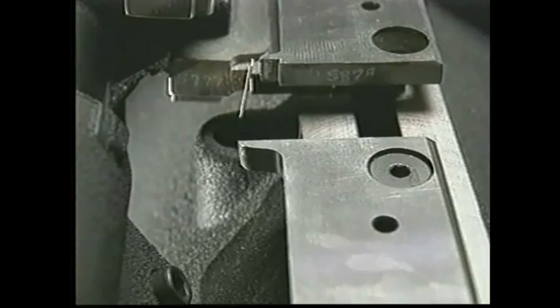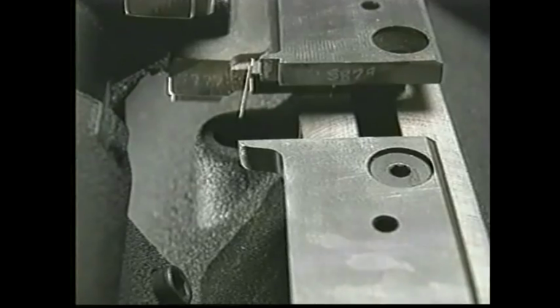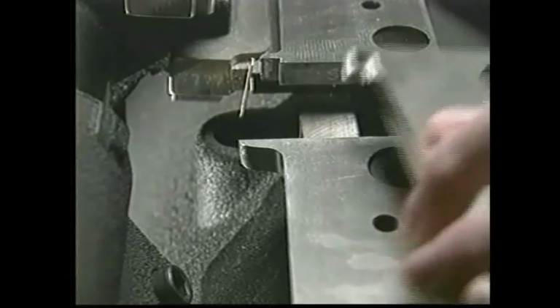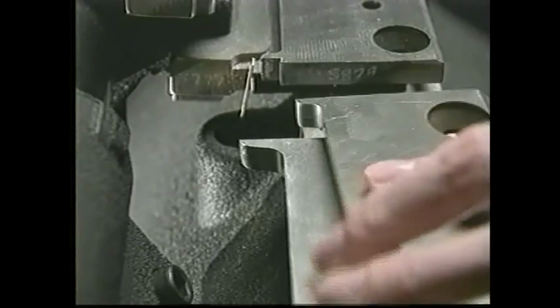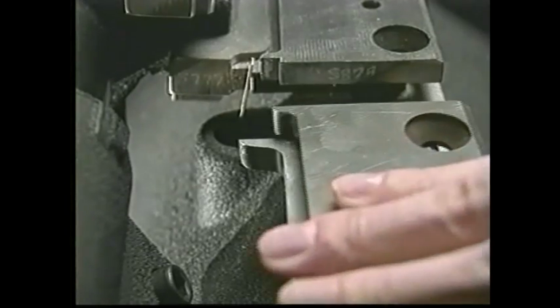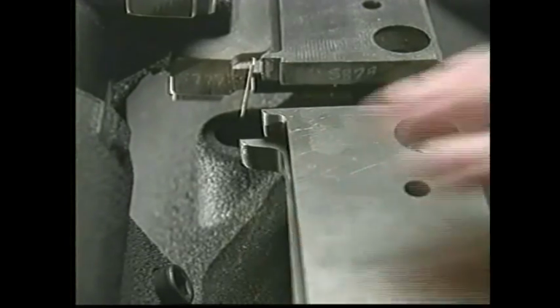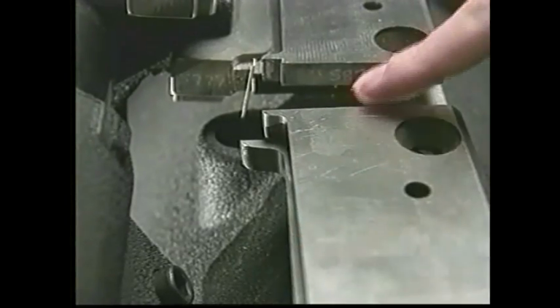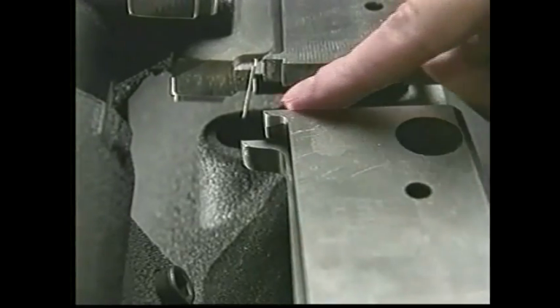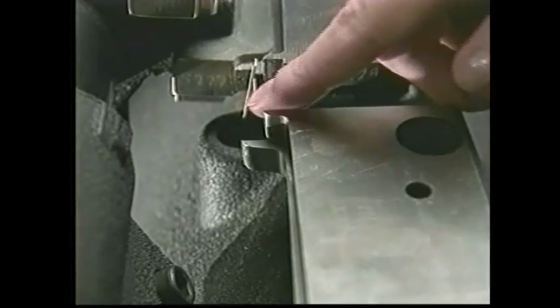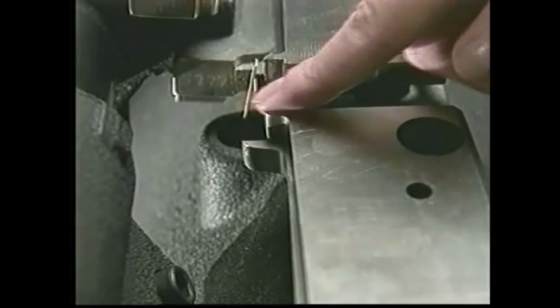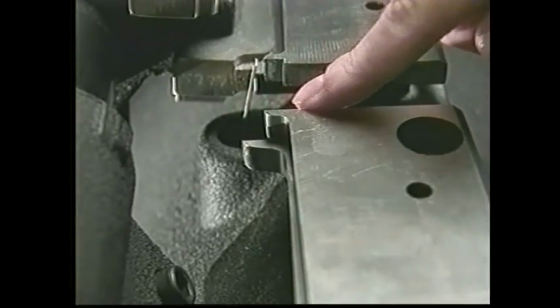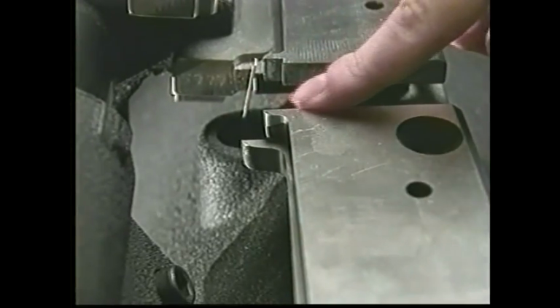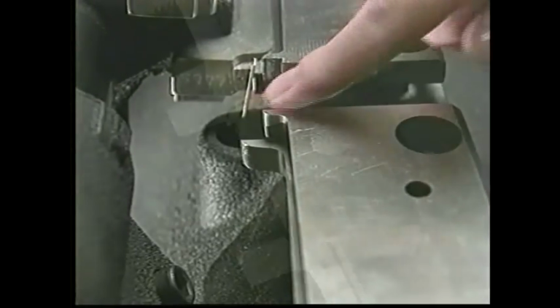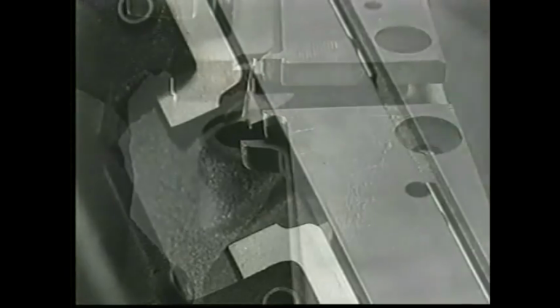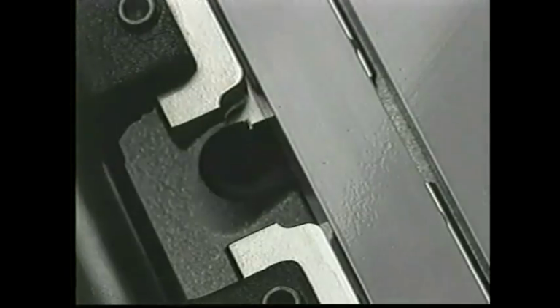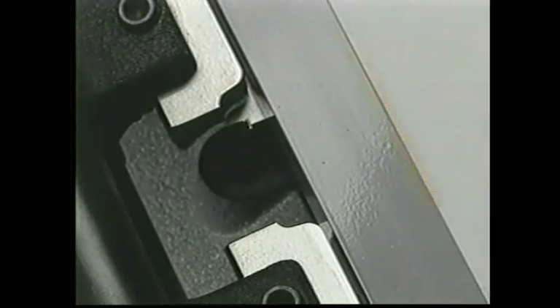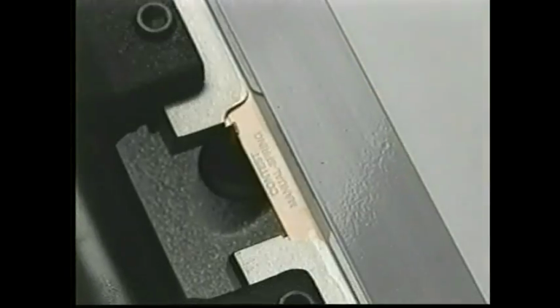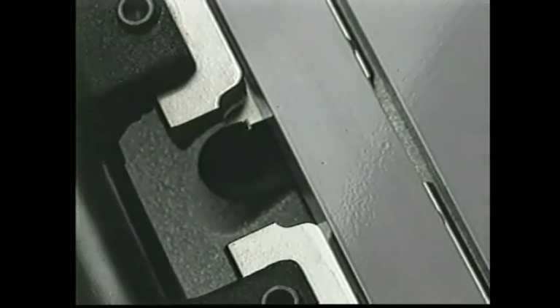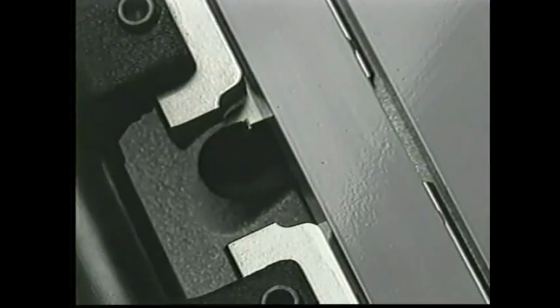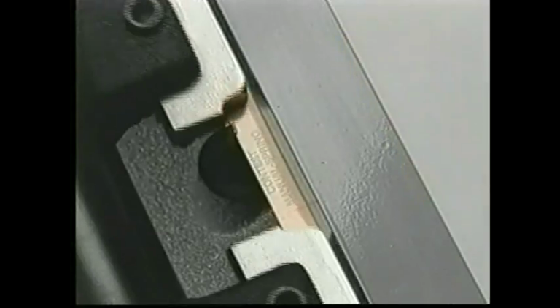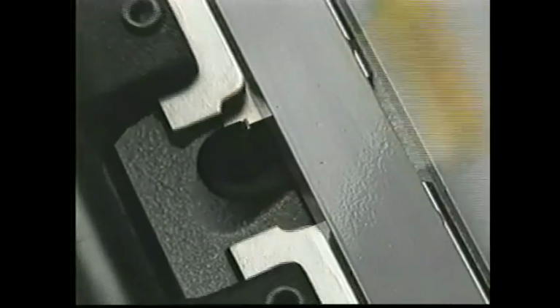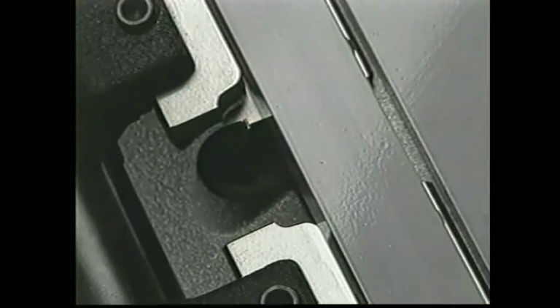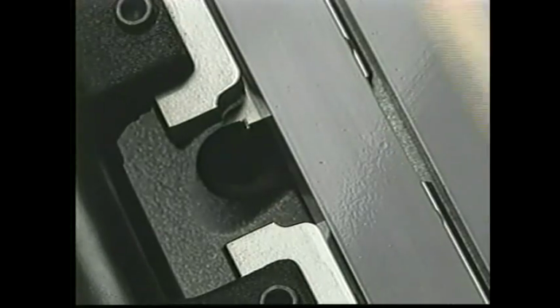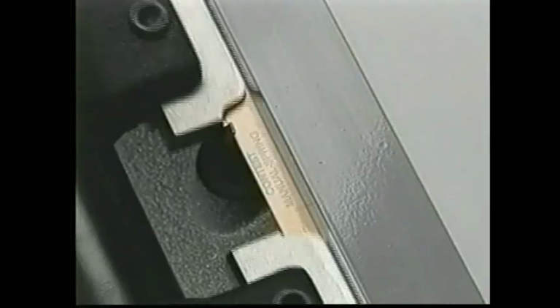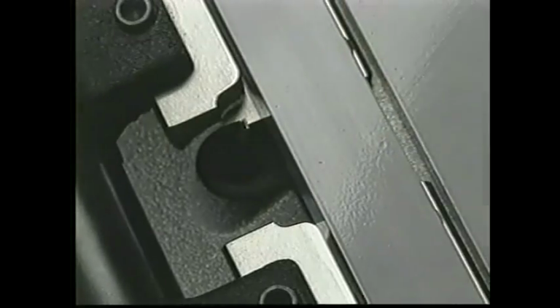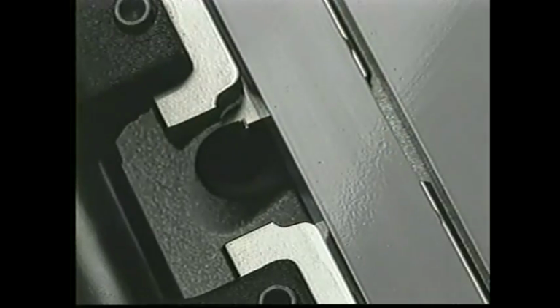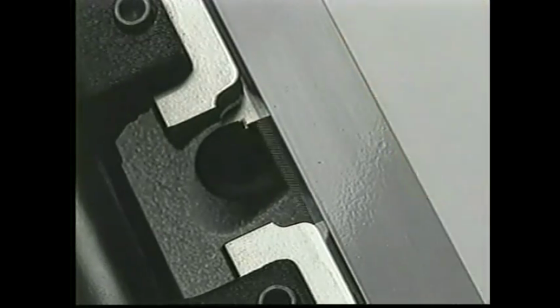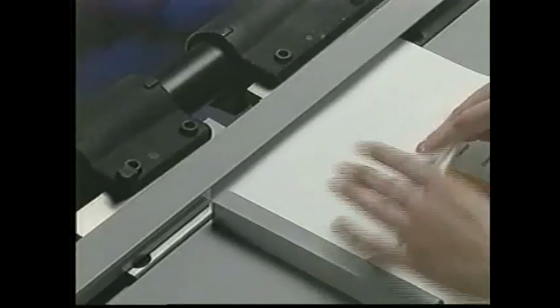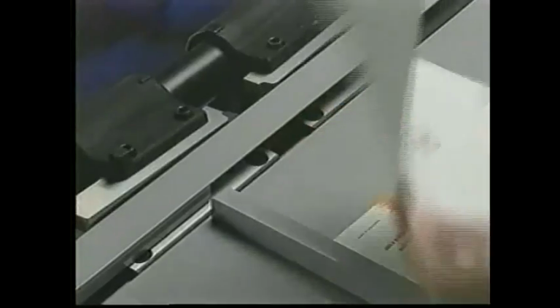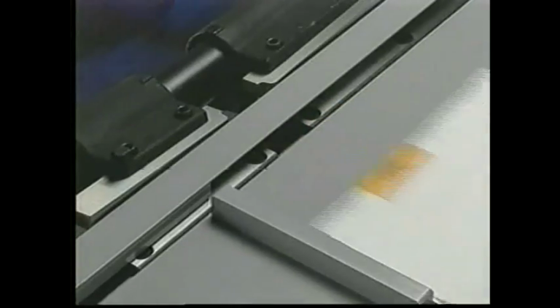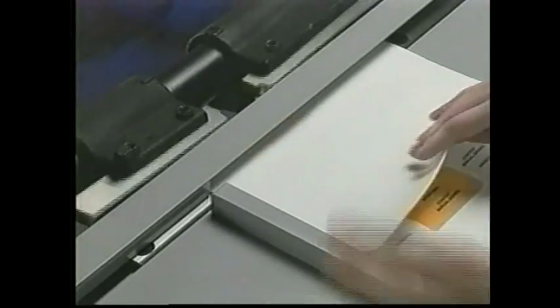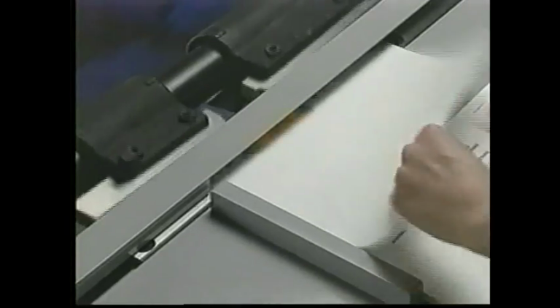To change tab depth, replace the knife extension. These hardened, precision ground steel knives will make thousands of cuts before they need resharpening.